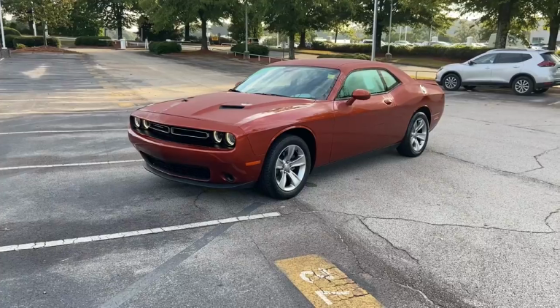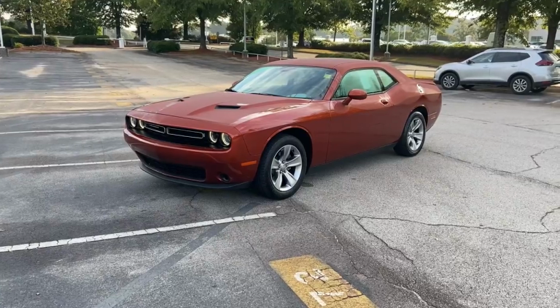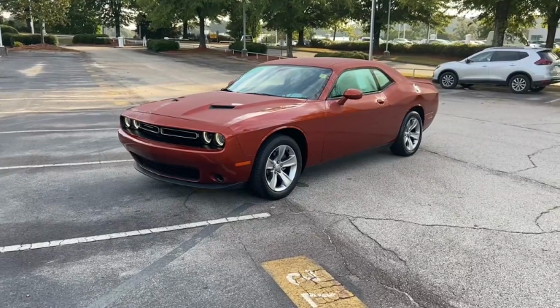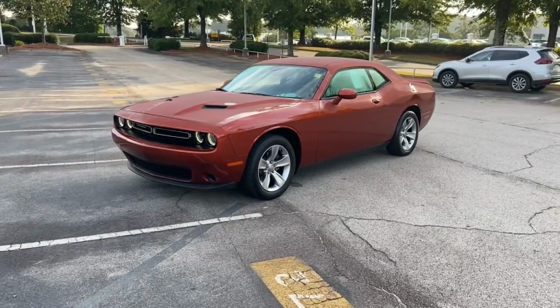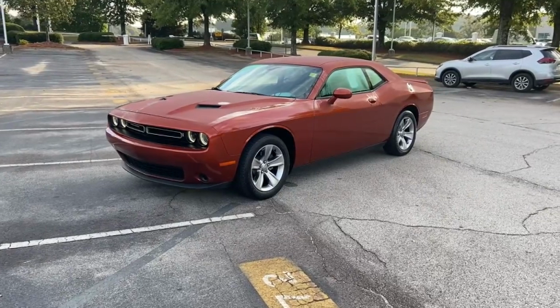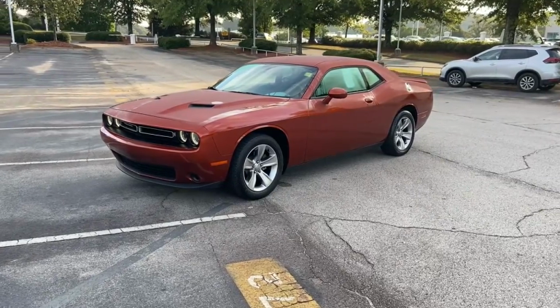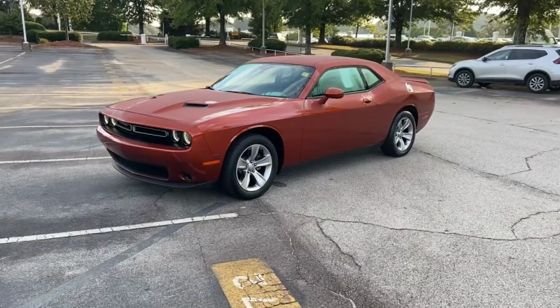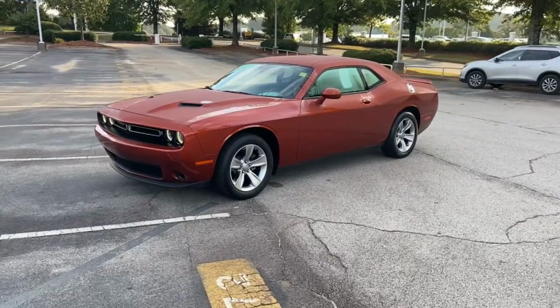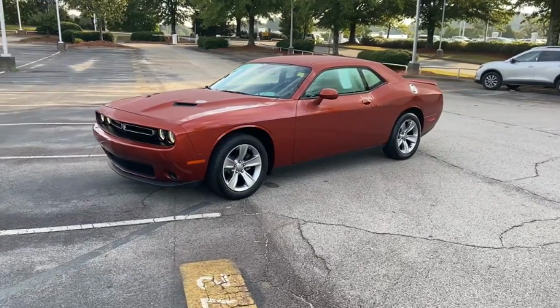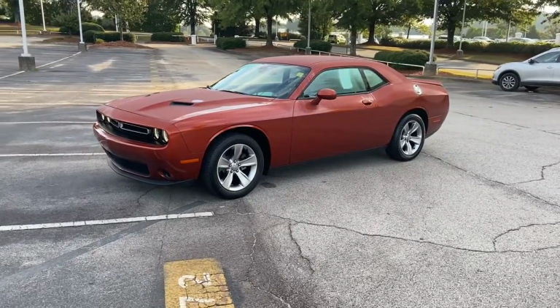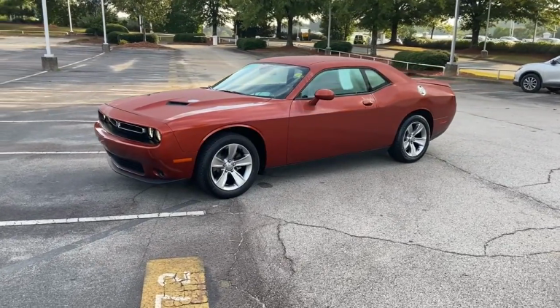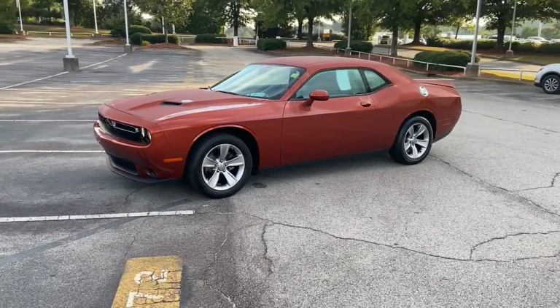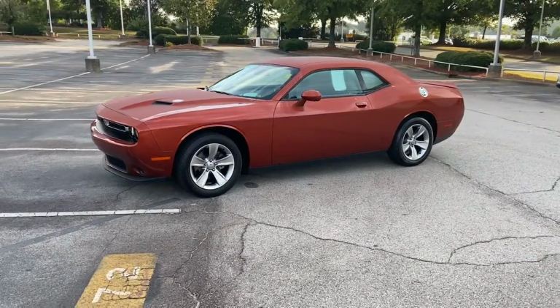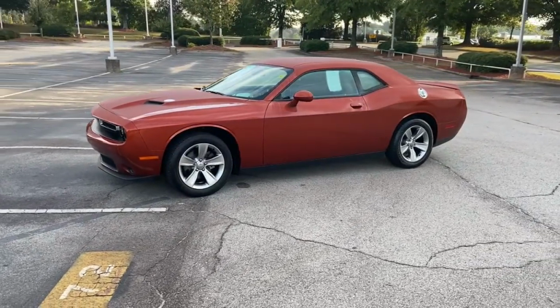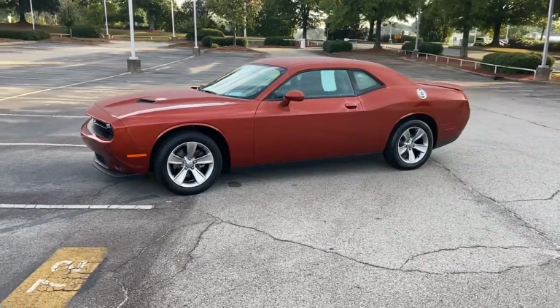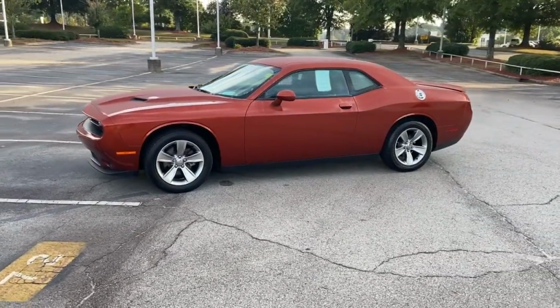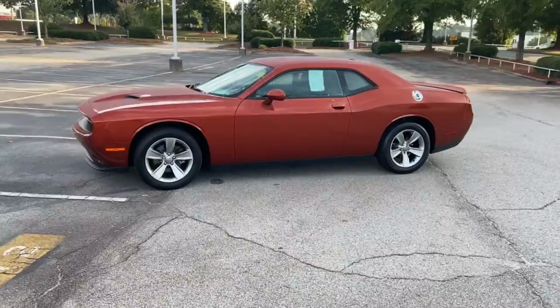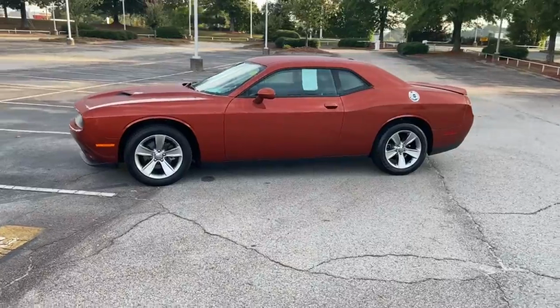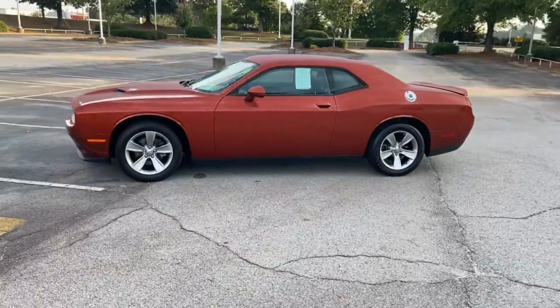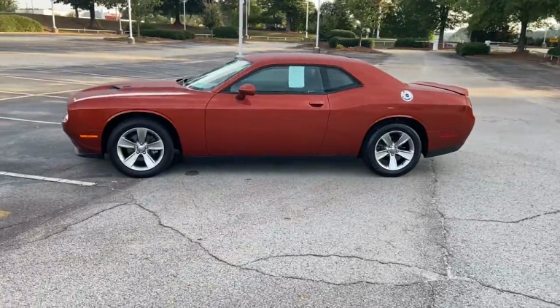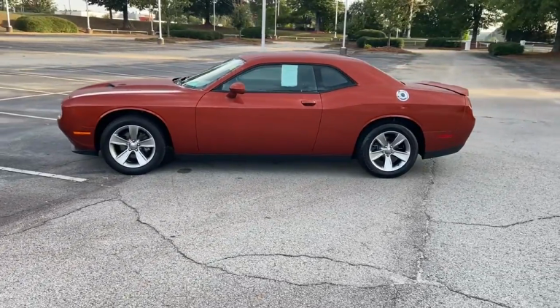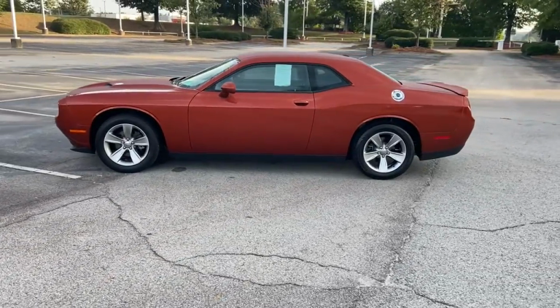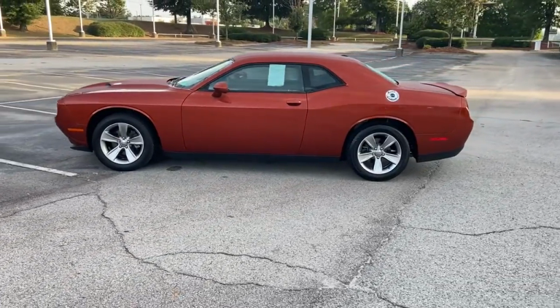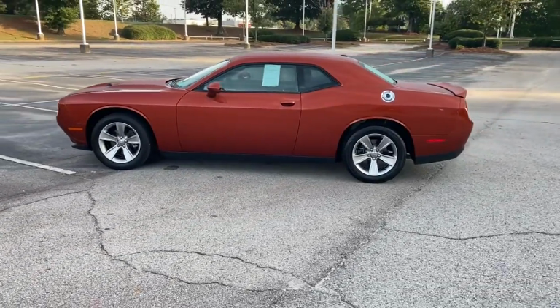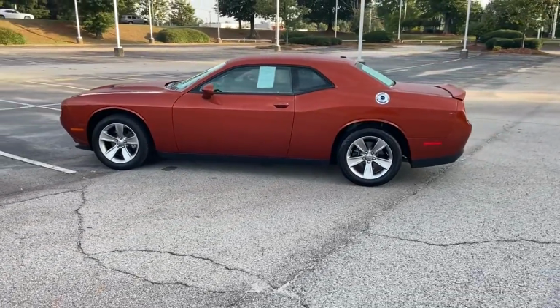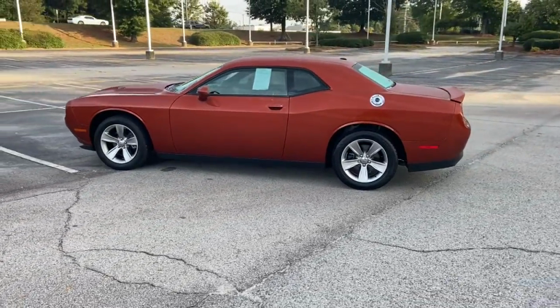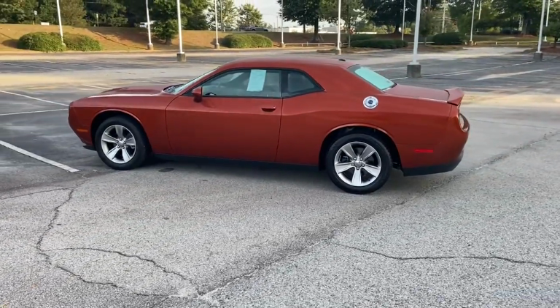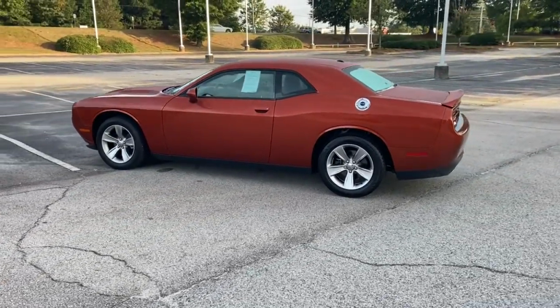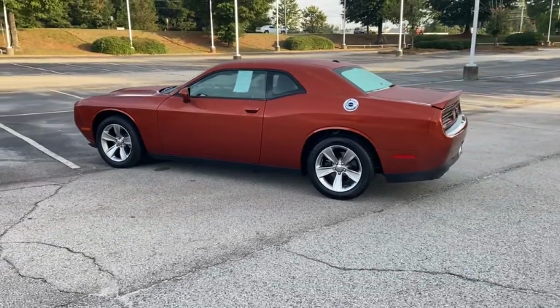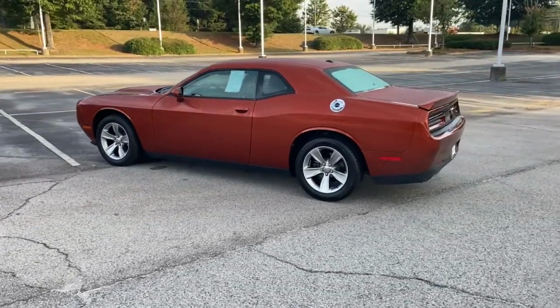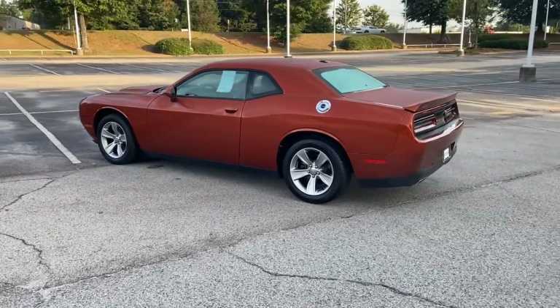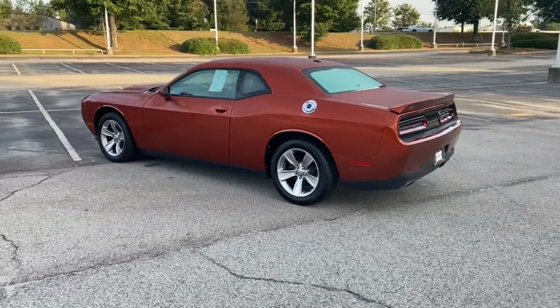Looking for your dream car? It could be the 2020 Dodge Challenger. This vehicle still has fewer than 25,000 miles on the clock, so it won't last long.